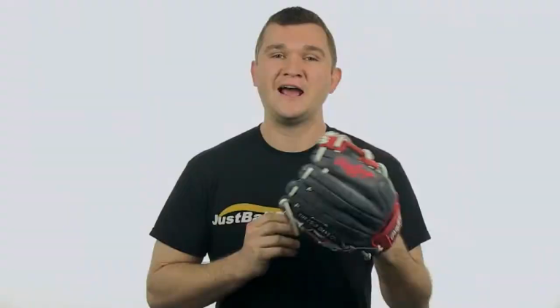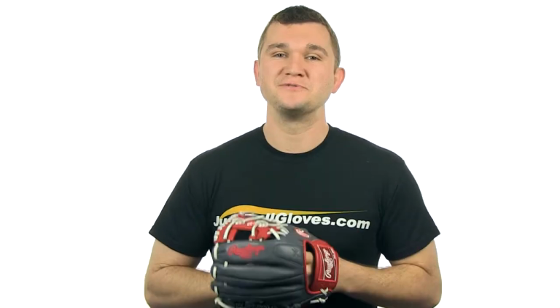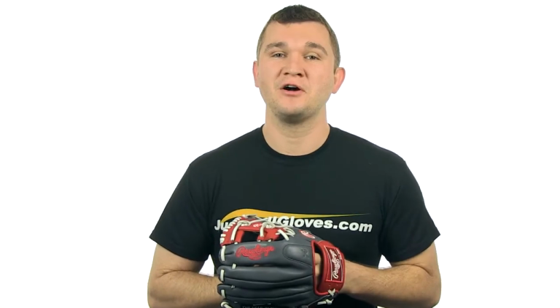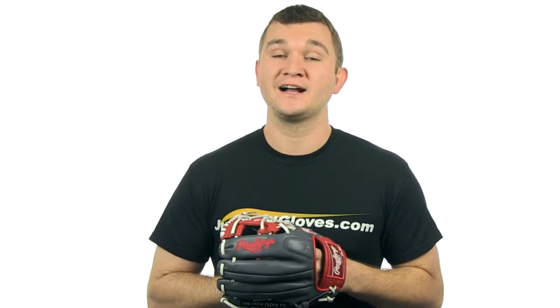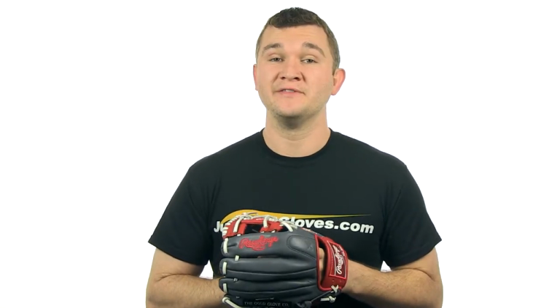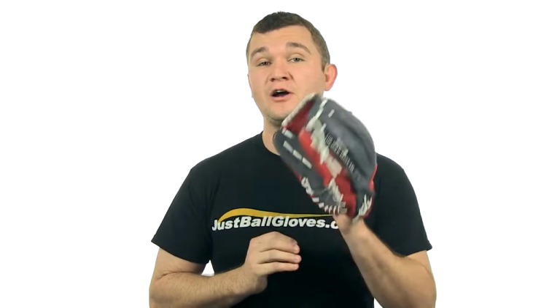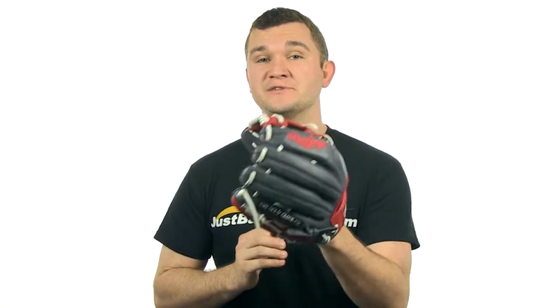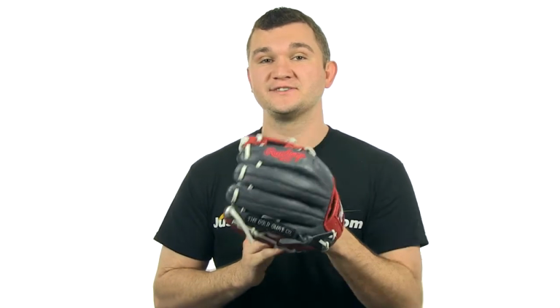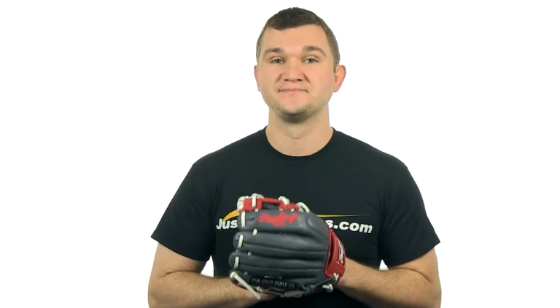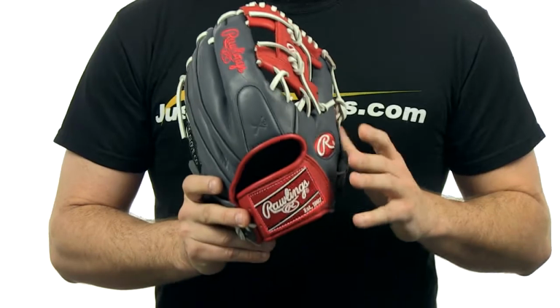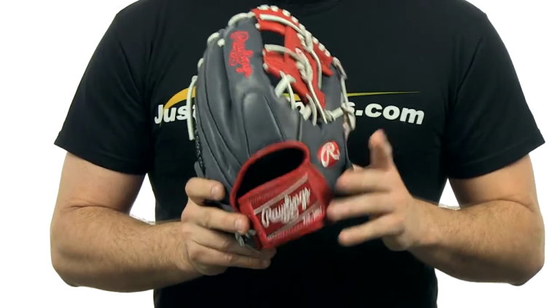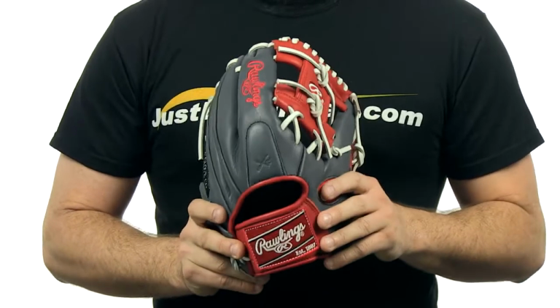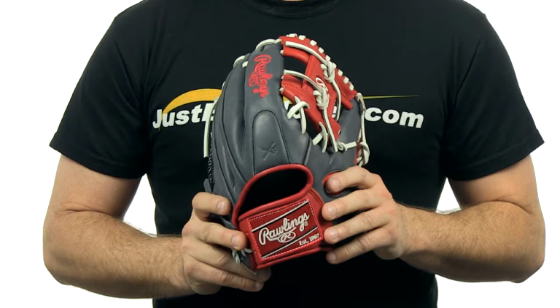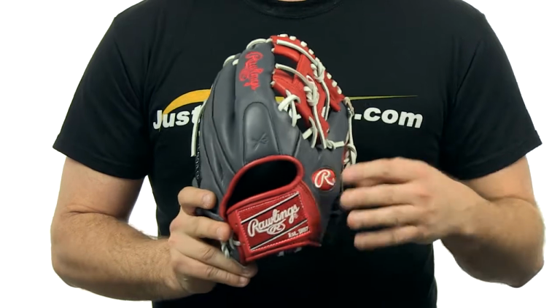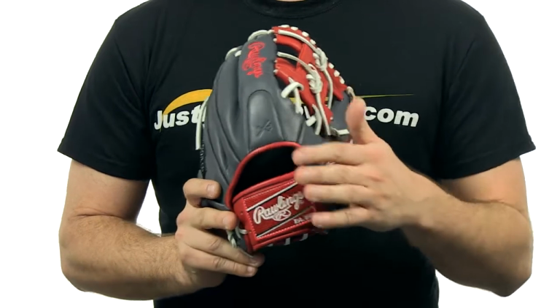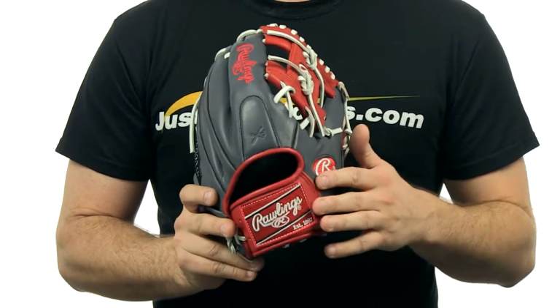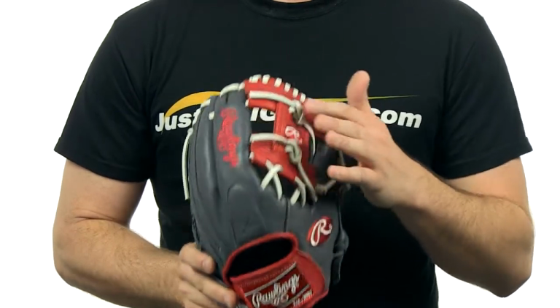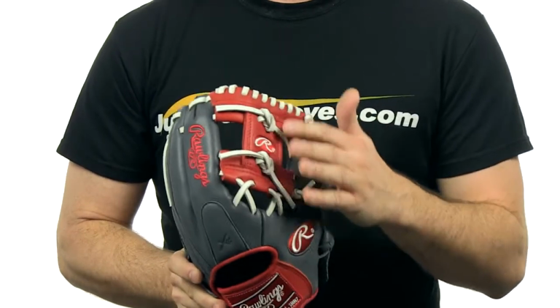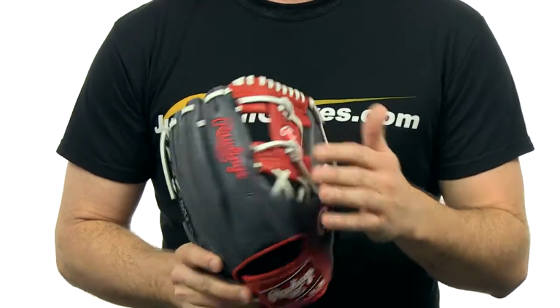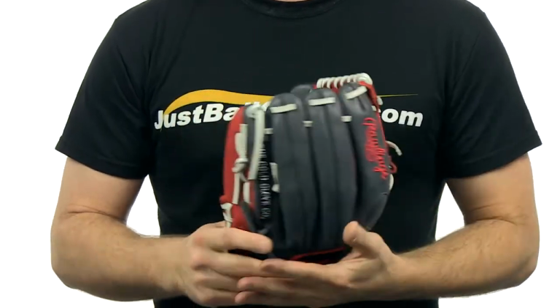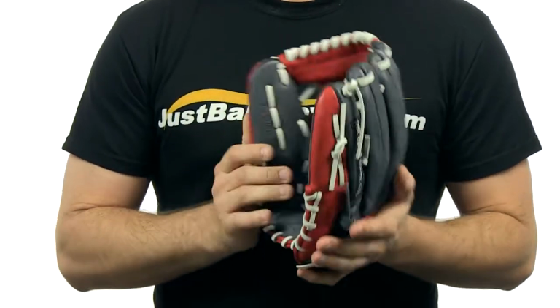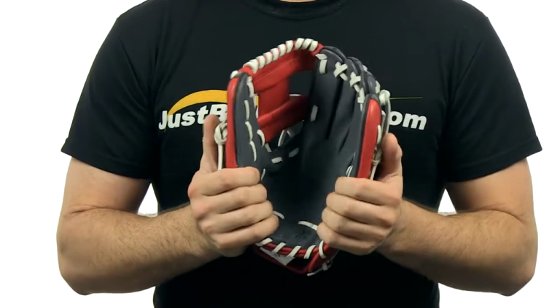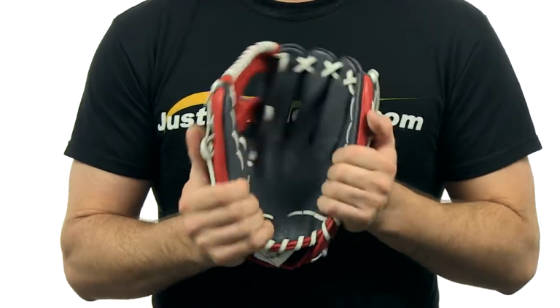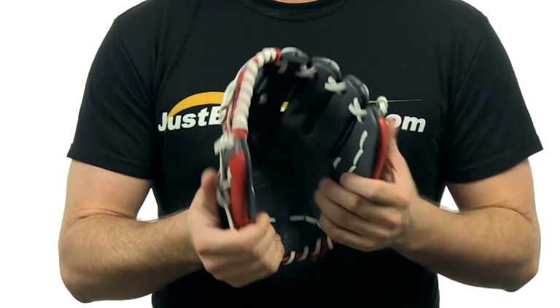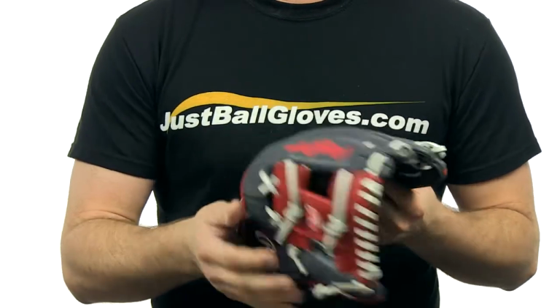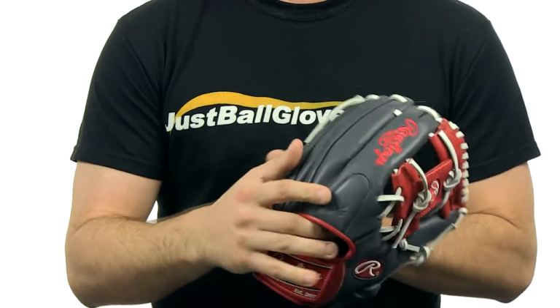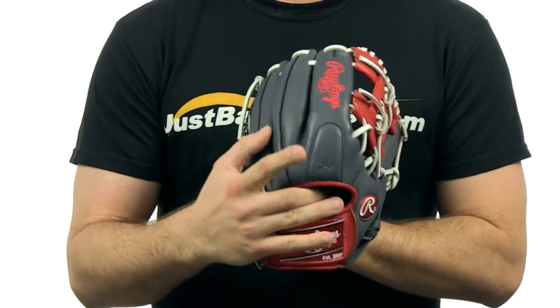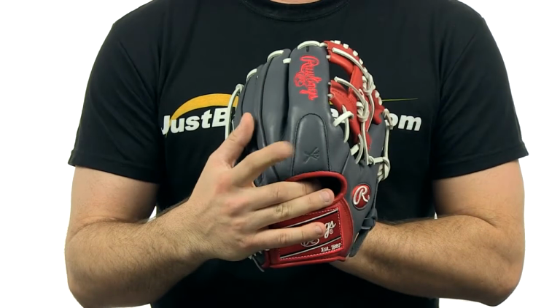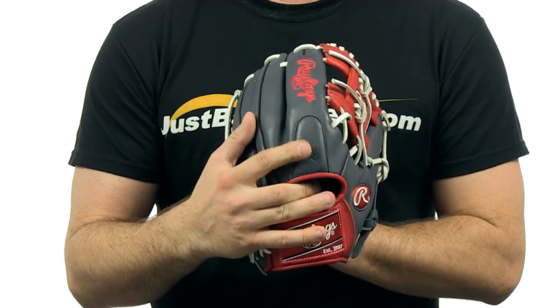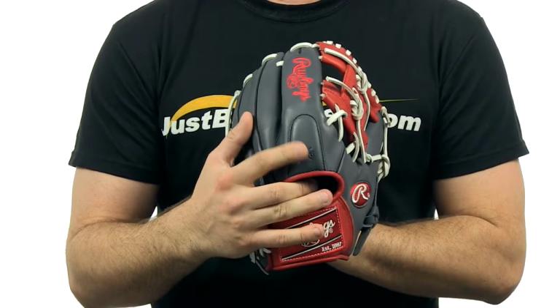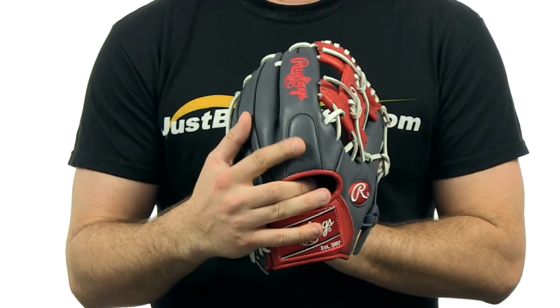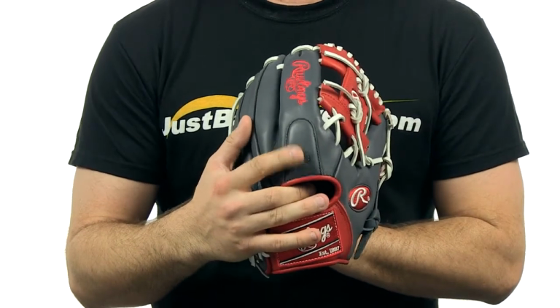Hey, I'm Chris with JustBallGhost.com and this is the Rawlings Gamer Series. This is an 11.5 inch pattern, has a conventional open back with an iWeb design, perfect for the infield player. It has the Pour On XRD pattern right here at the finger — this eliminates all the vibration.